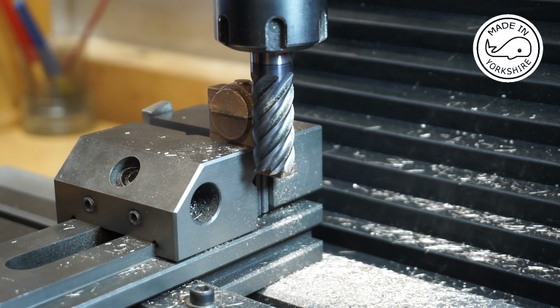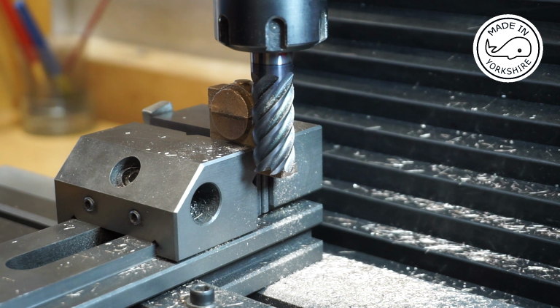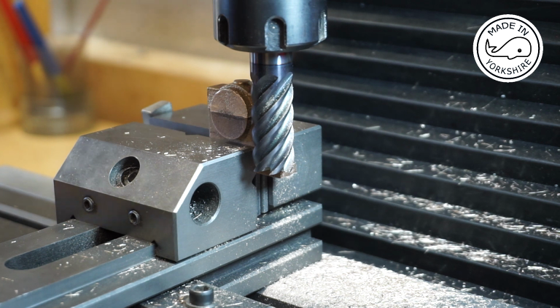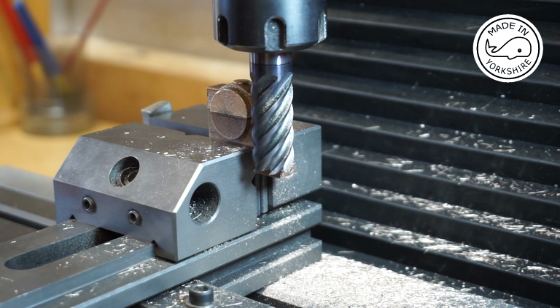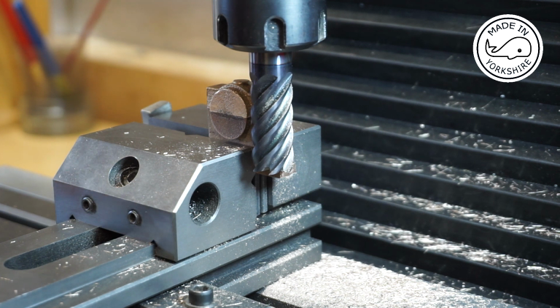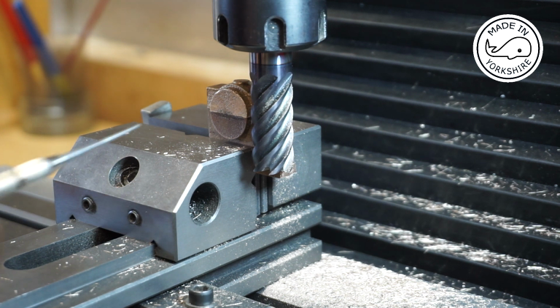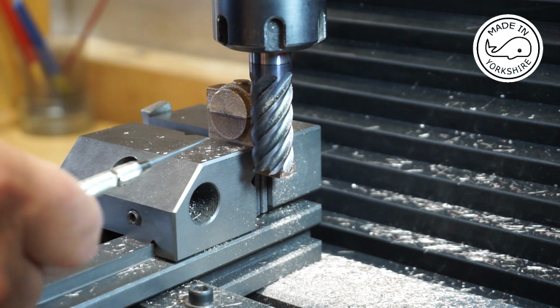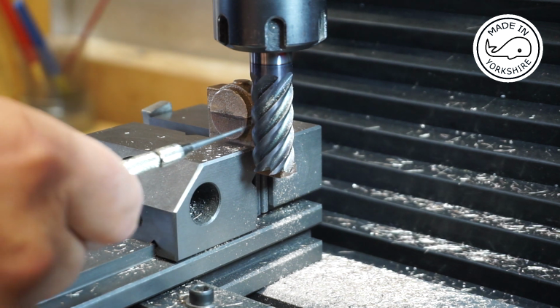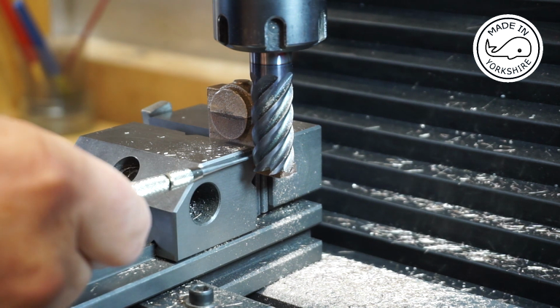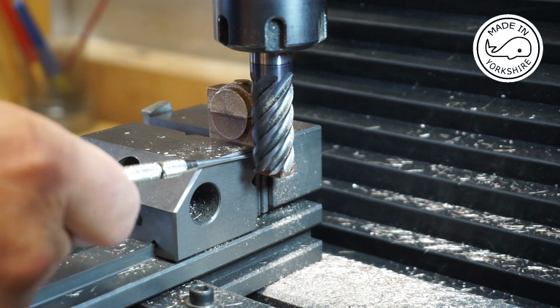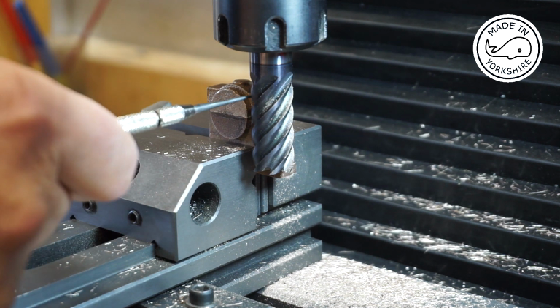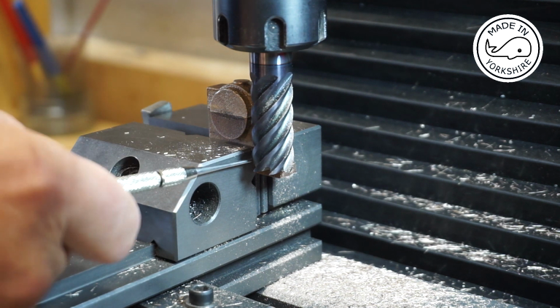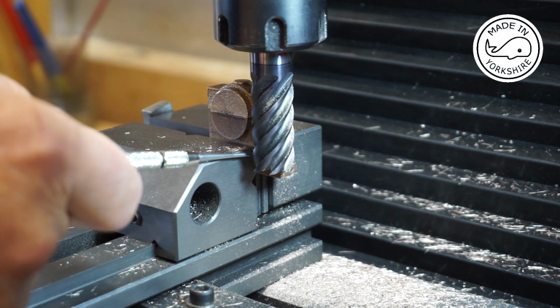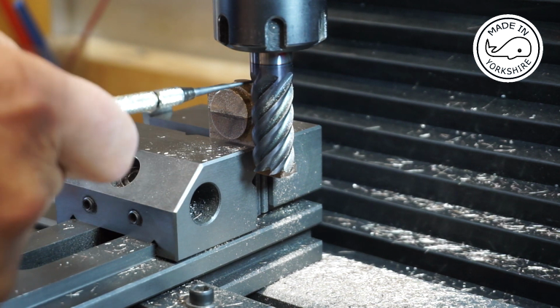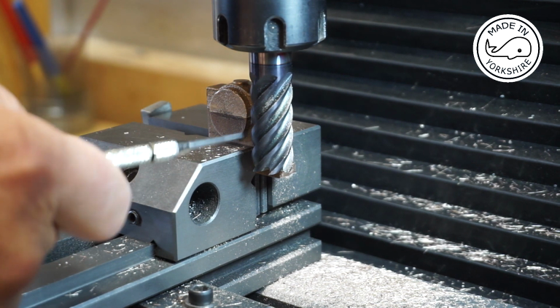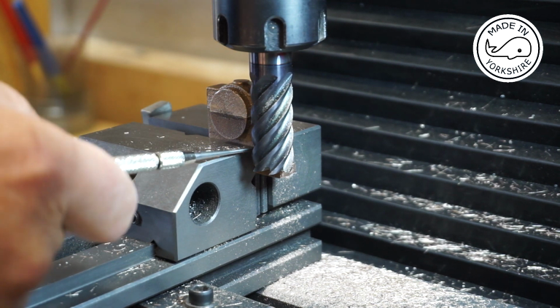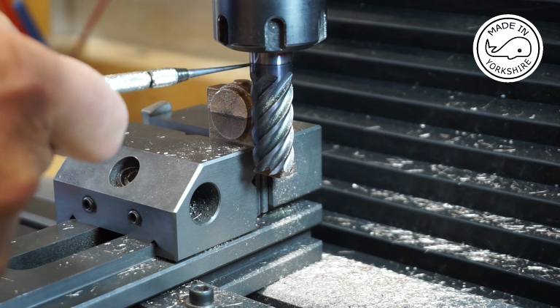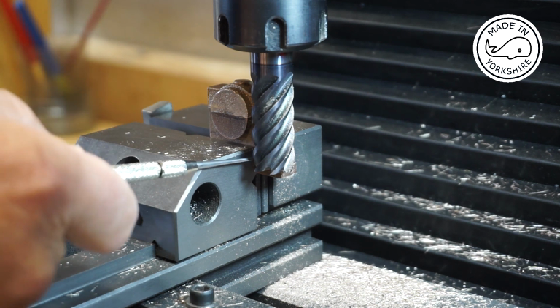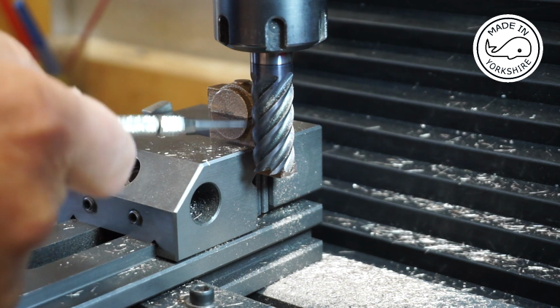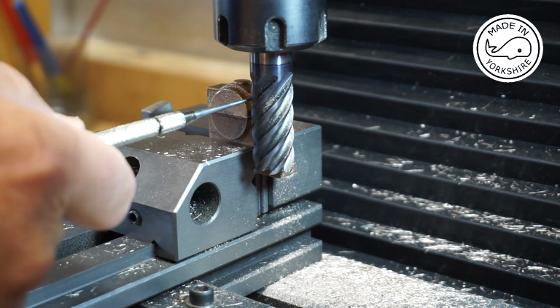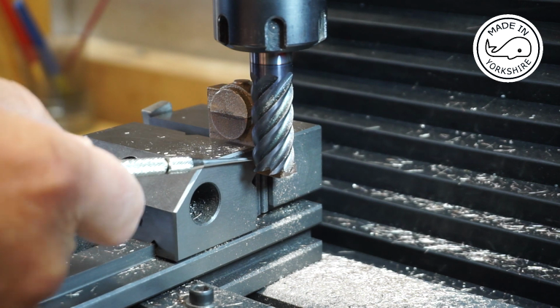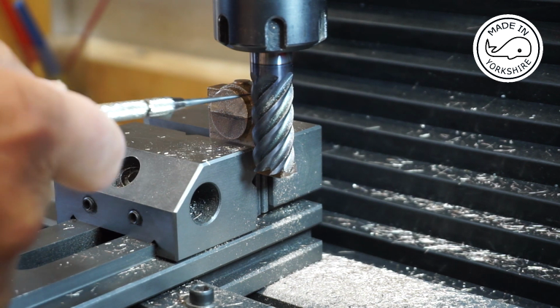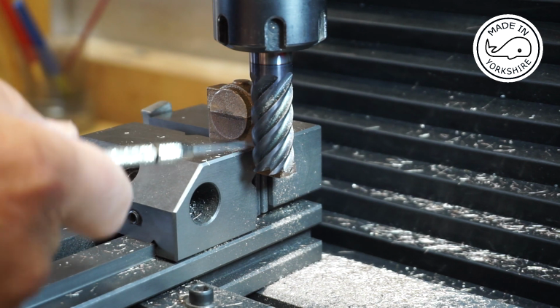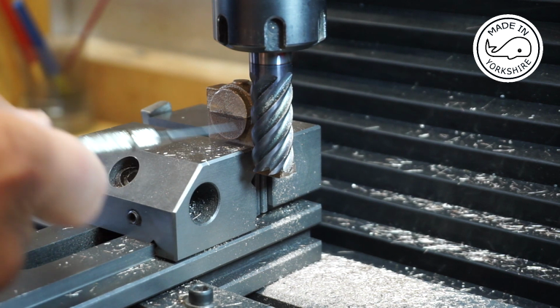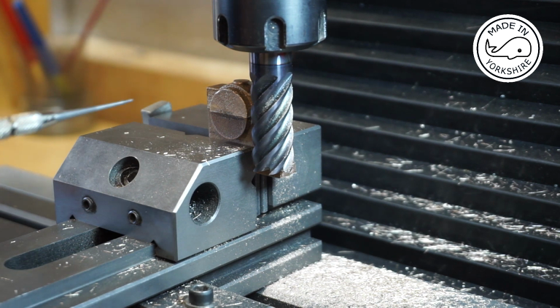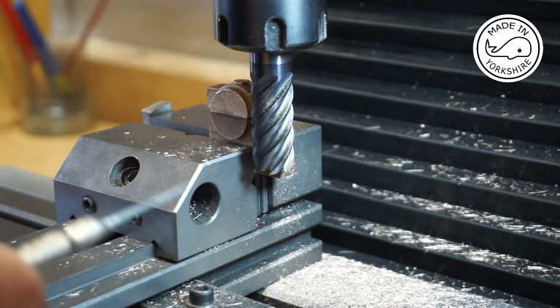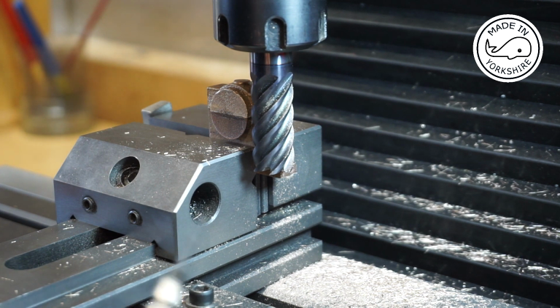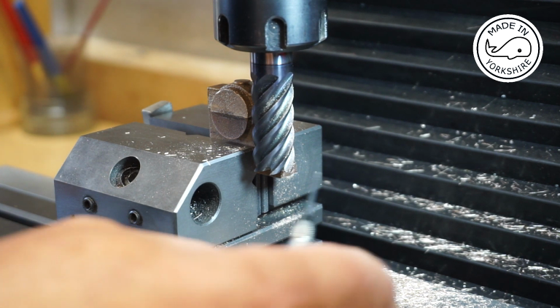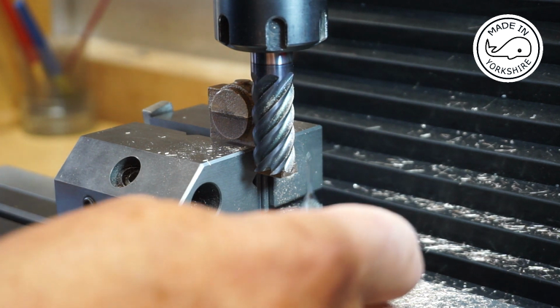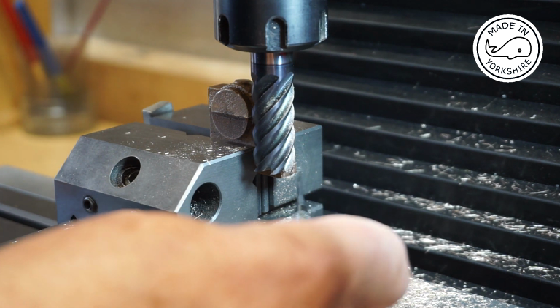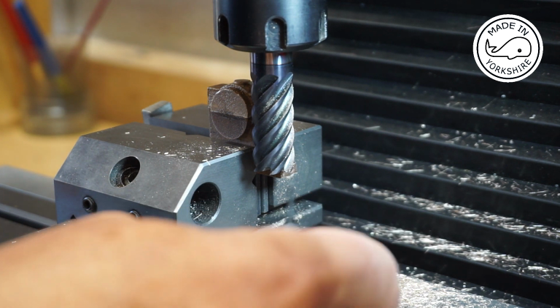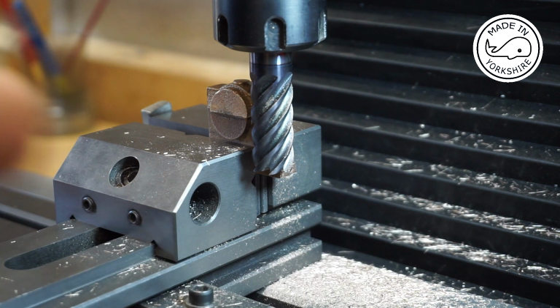I'm taking very light cuts - just taking five thou at a time off the edge until it's nice and flat, and then I'll do the same on the bottom bit.